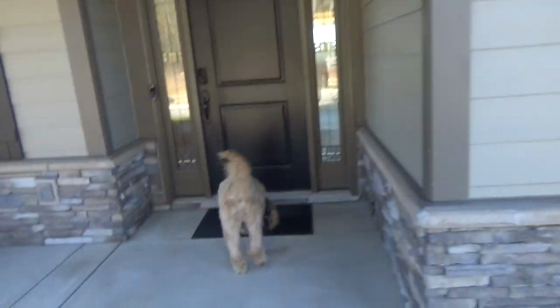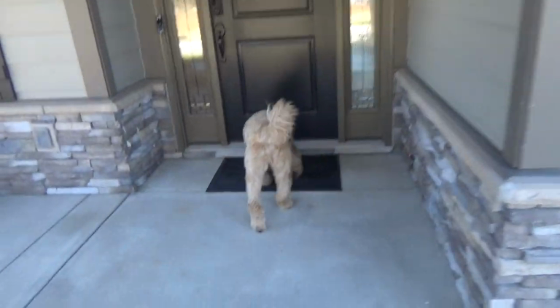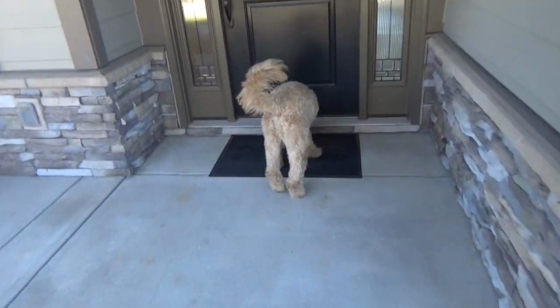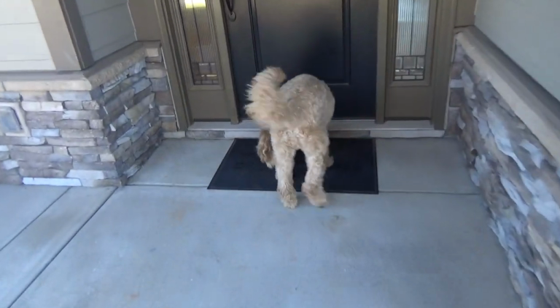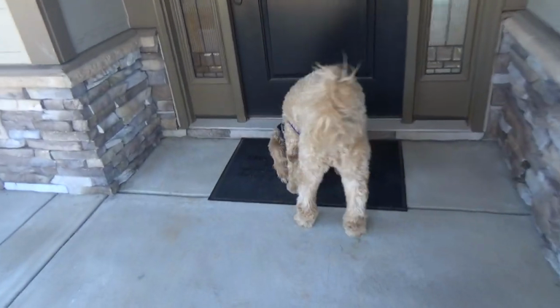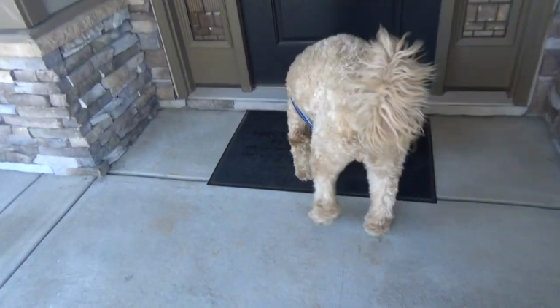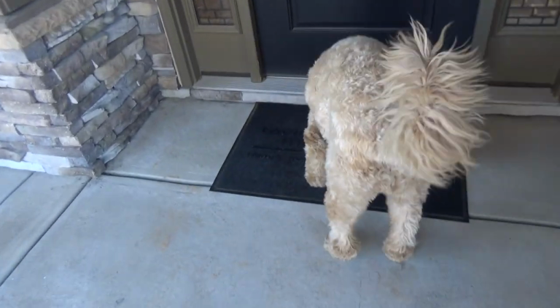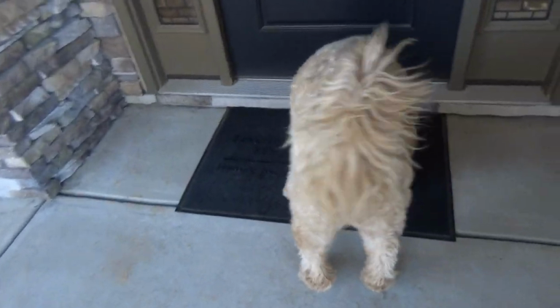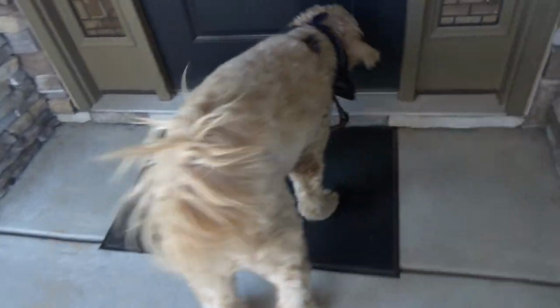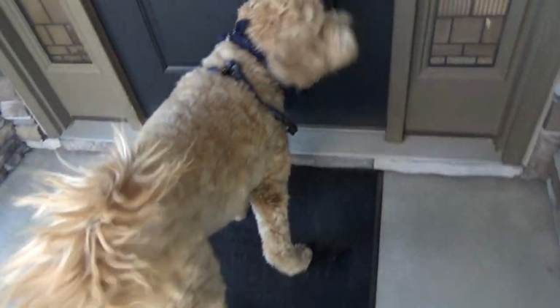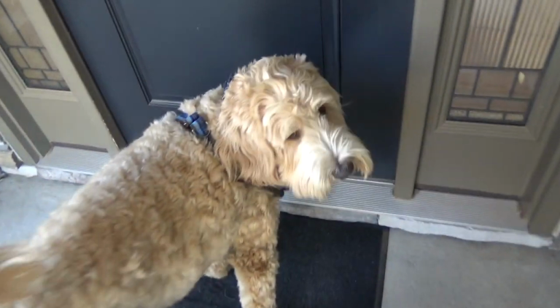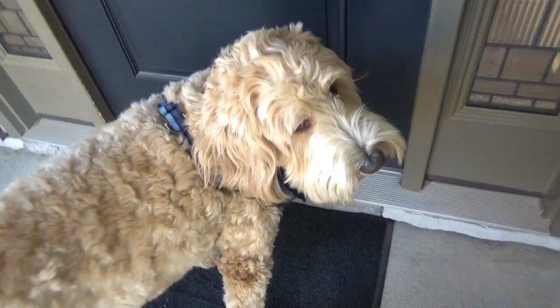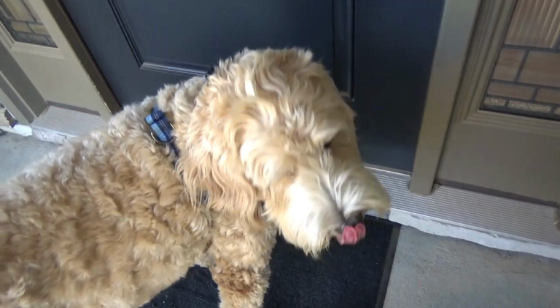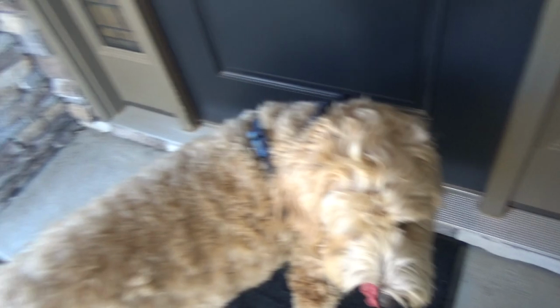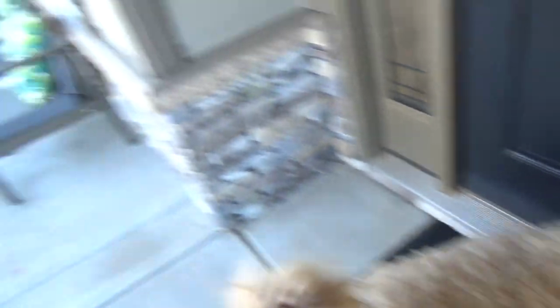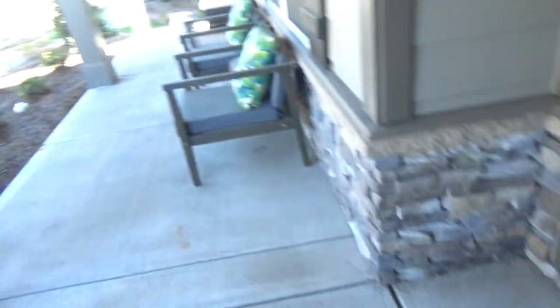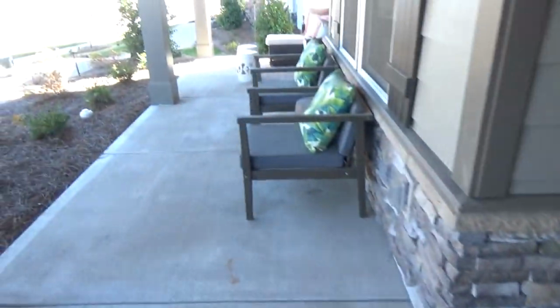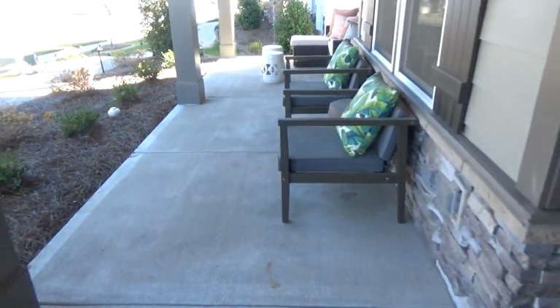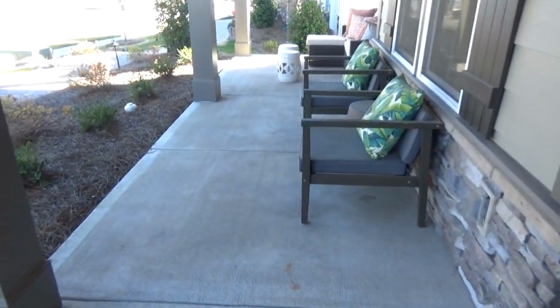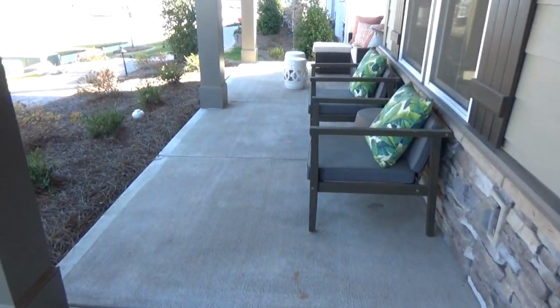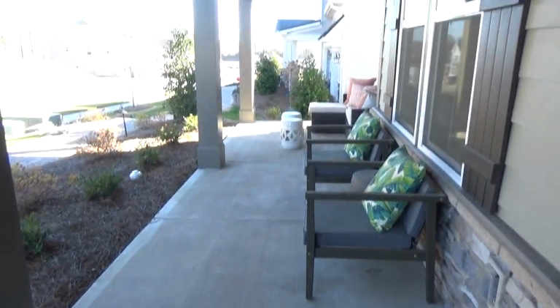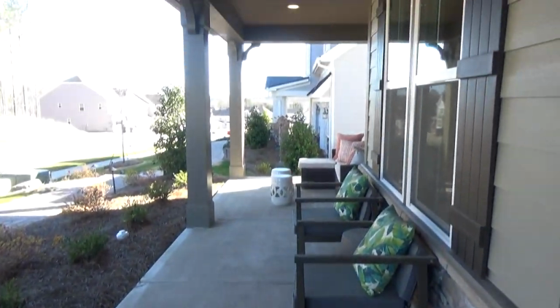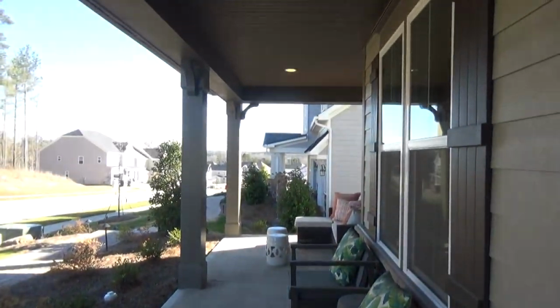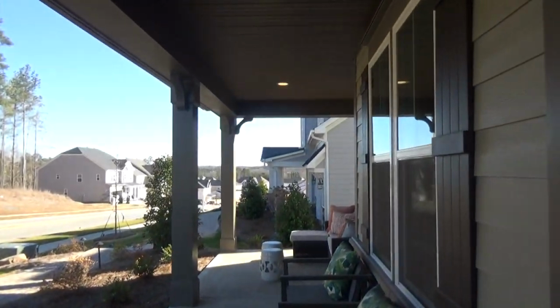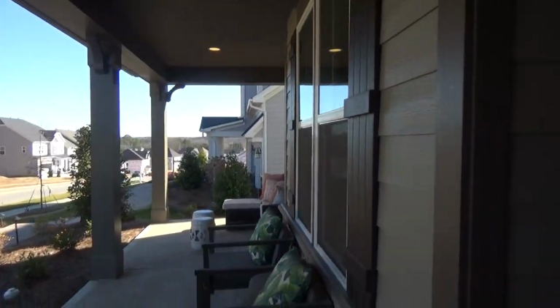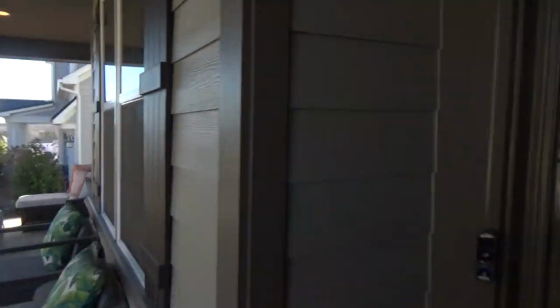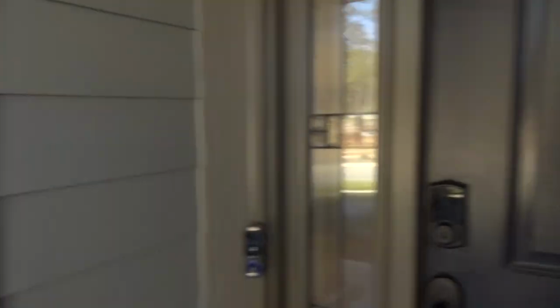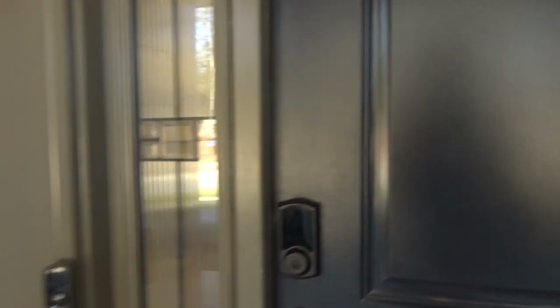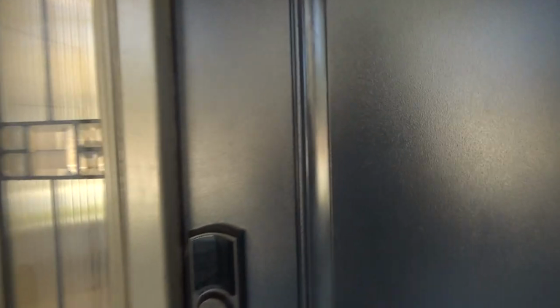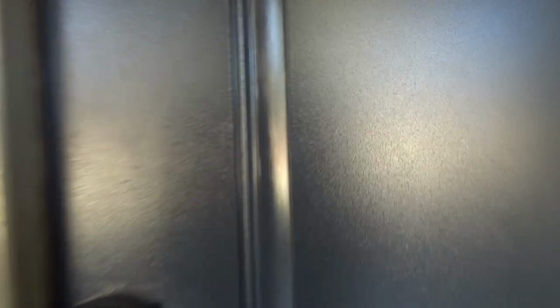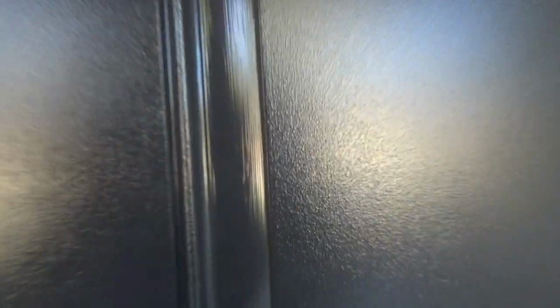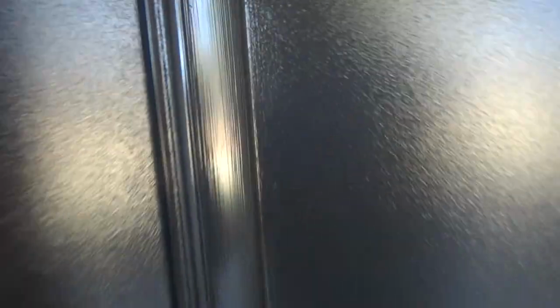Jack the Real Estate Dog and I — are you Jack the Real Estate Dog? Can you show me this house, please? Of course you can. That is very wide, and the other word I would use is generous, because I always do.